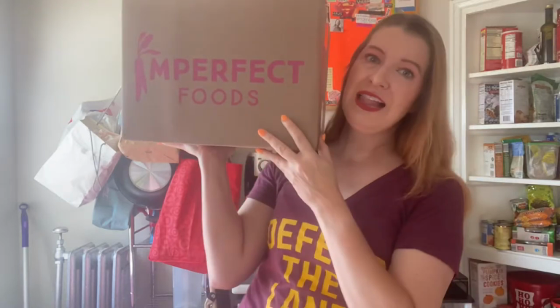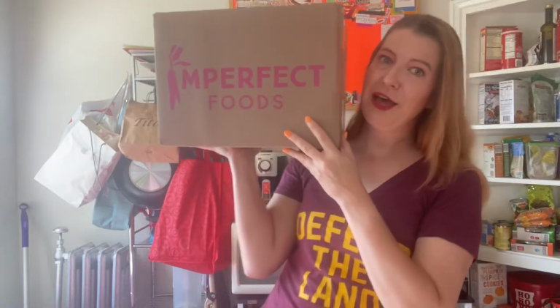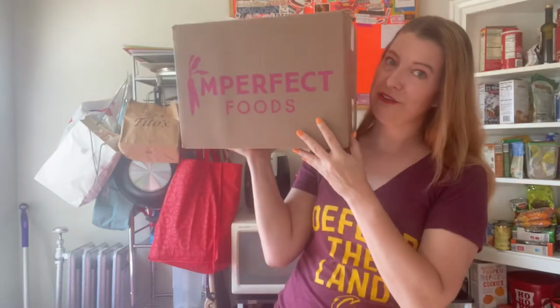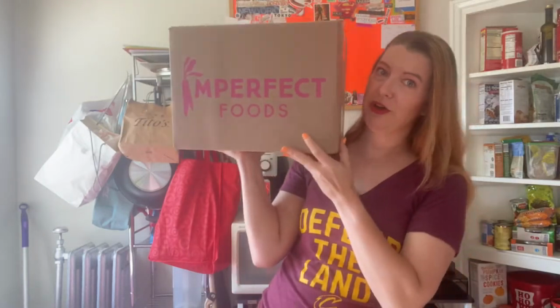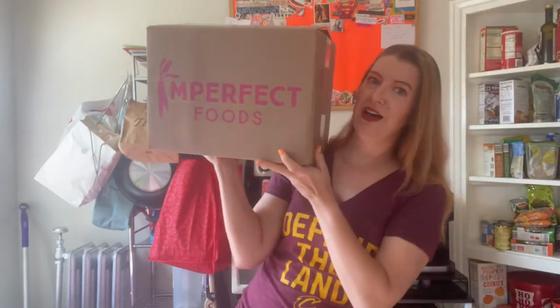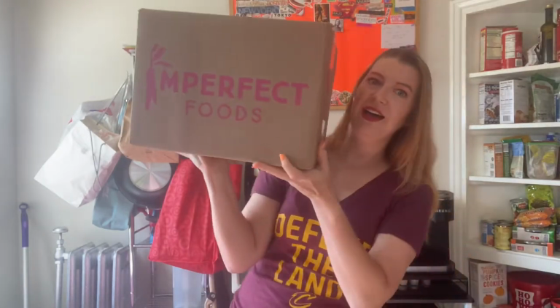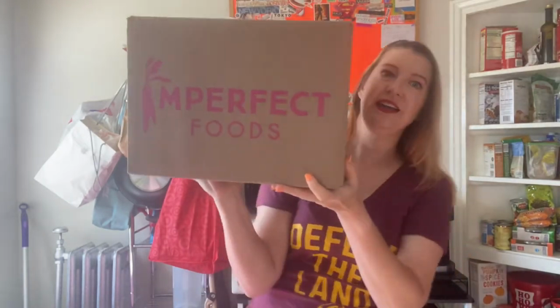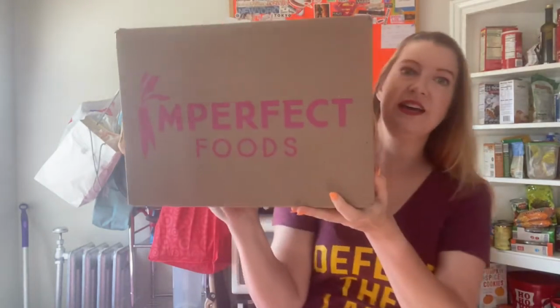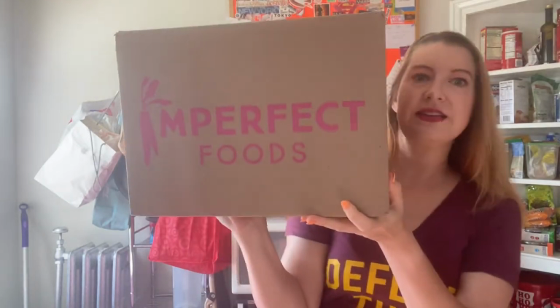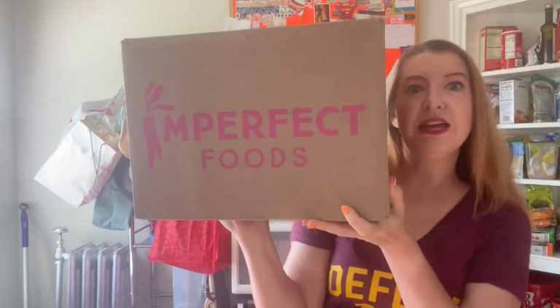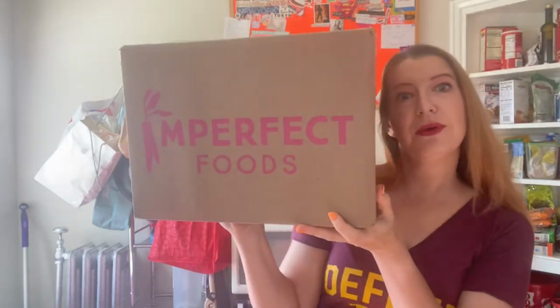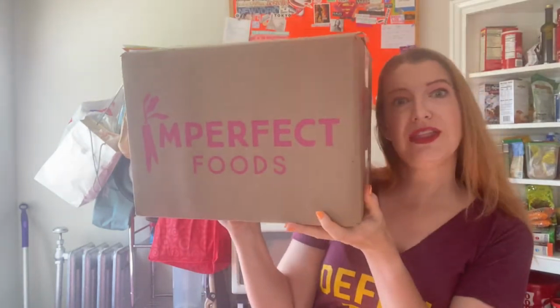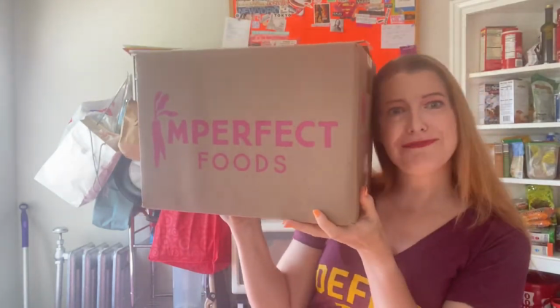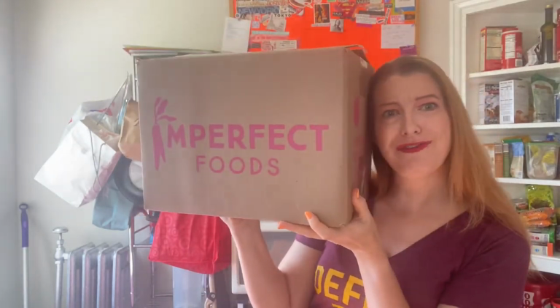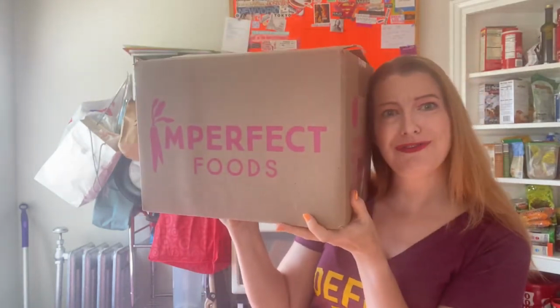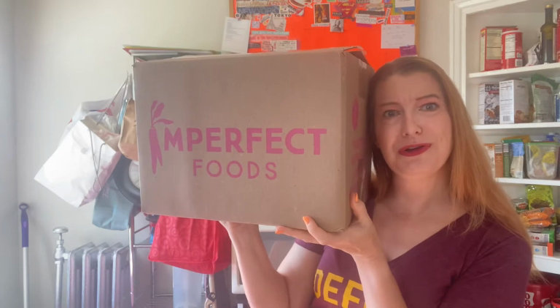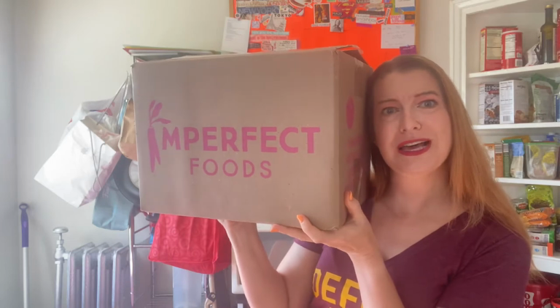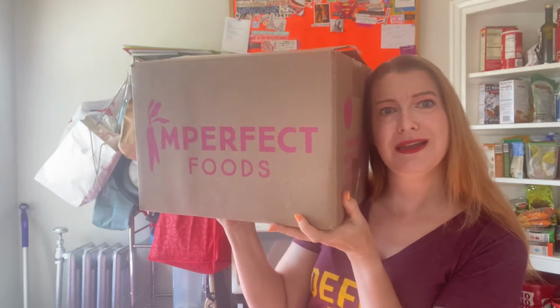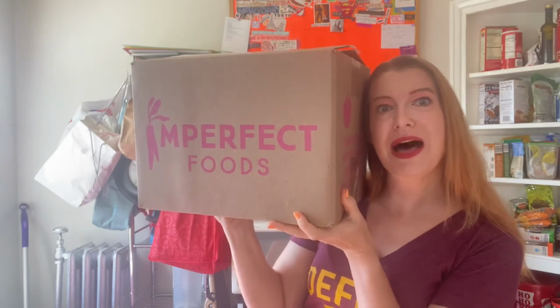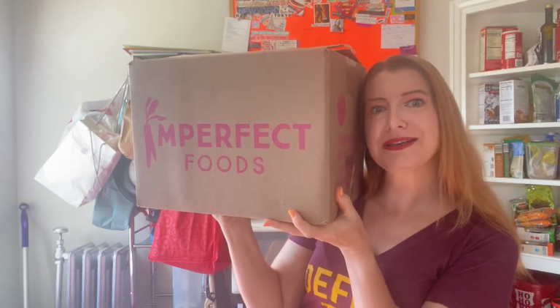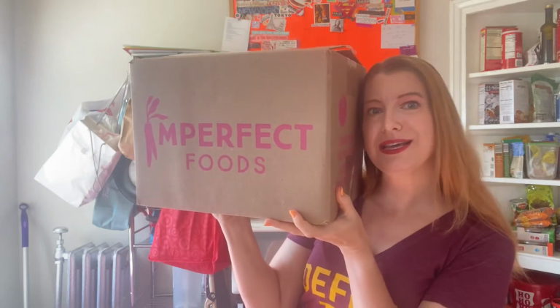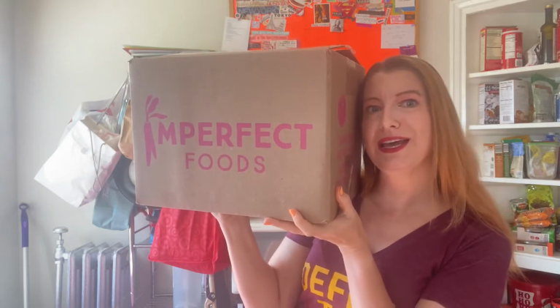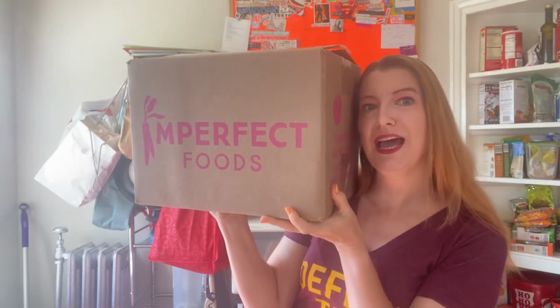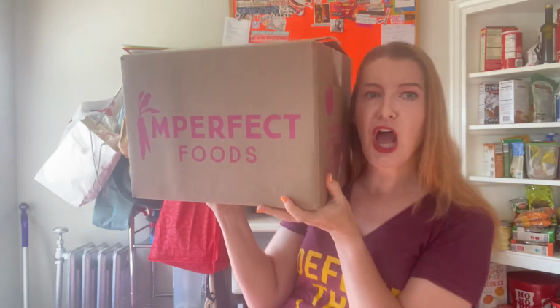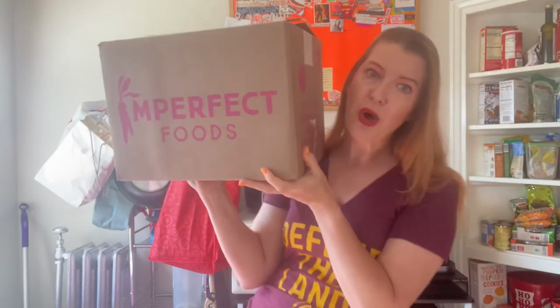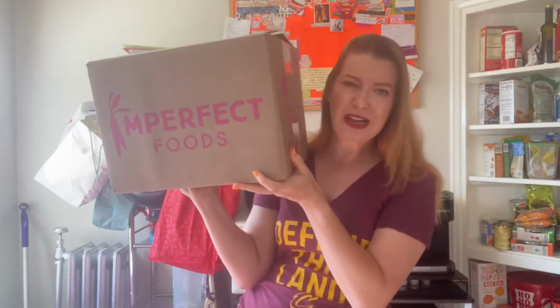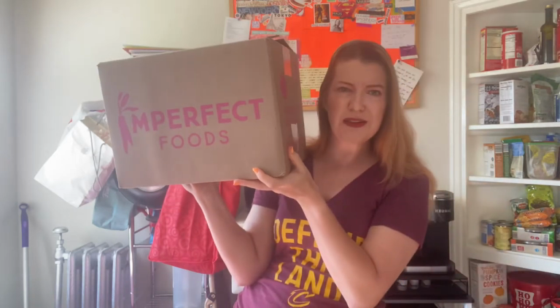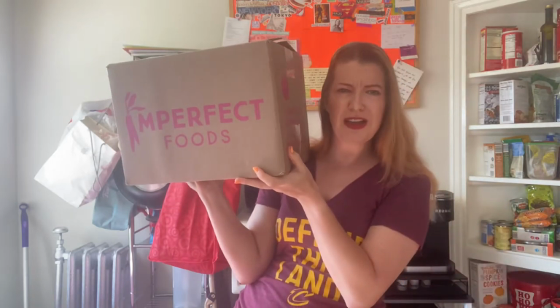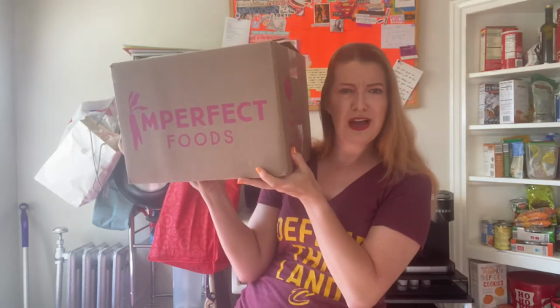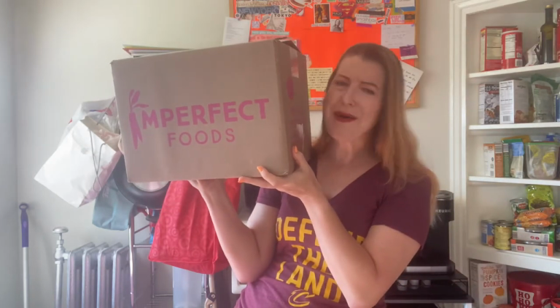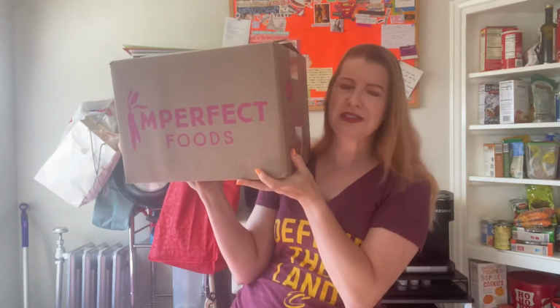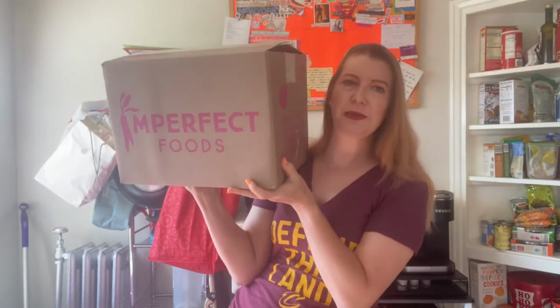Hello everyone! It's Amy here with another Imperfect Foods unboxing! What did I get in my box this week?